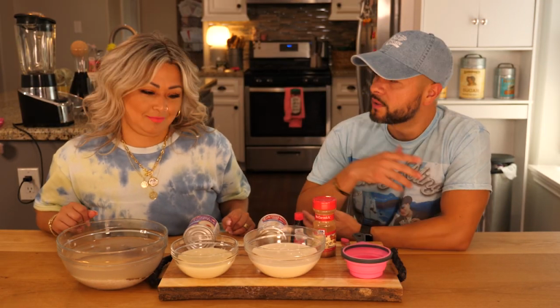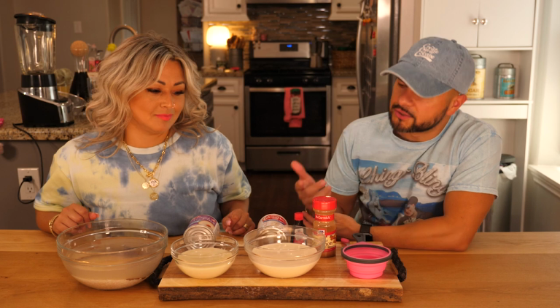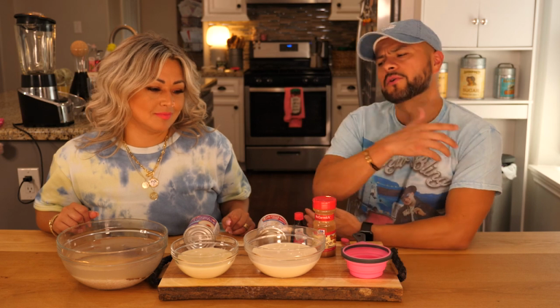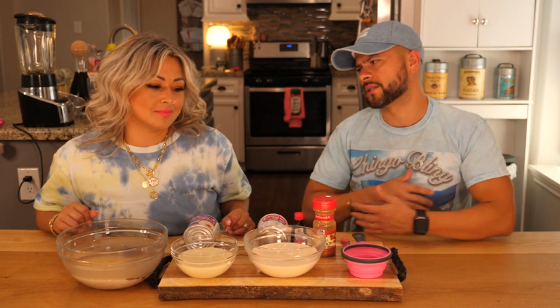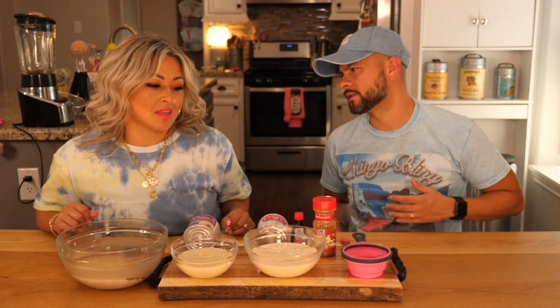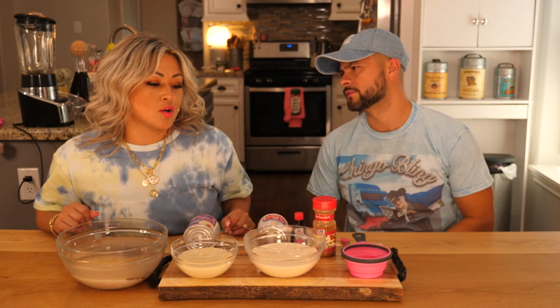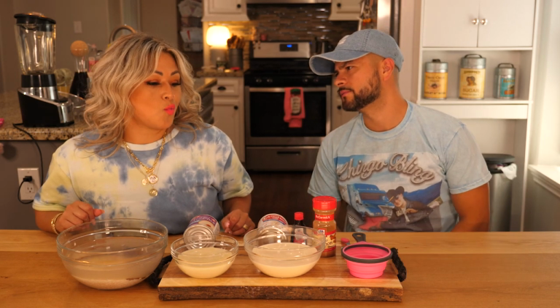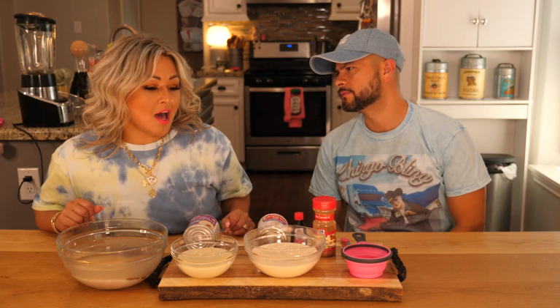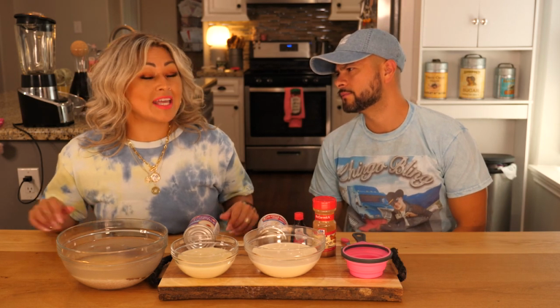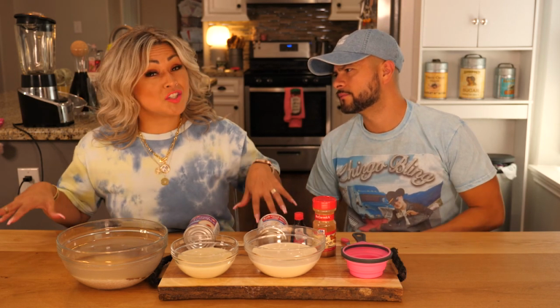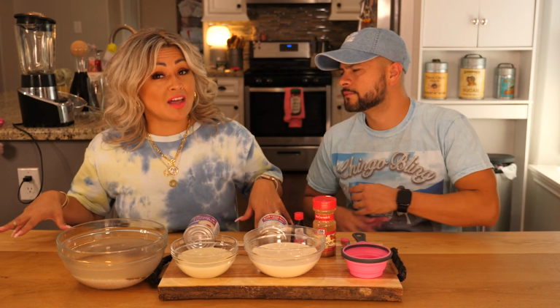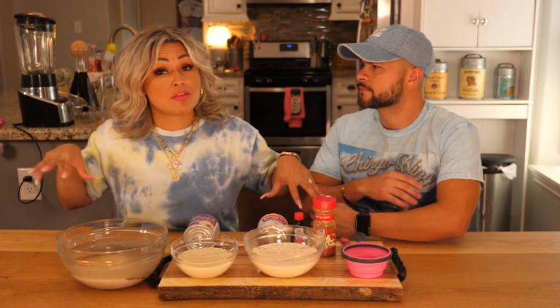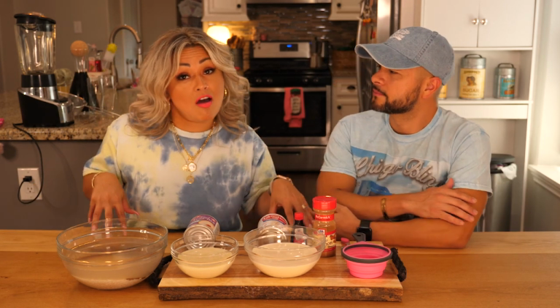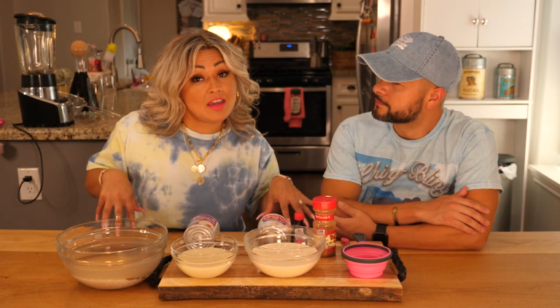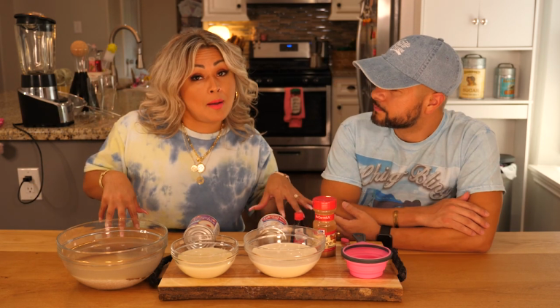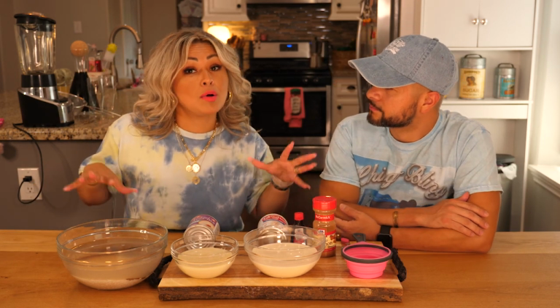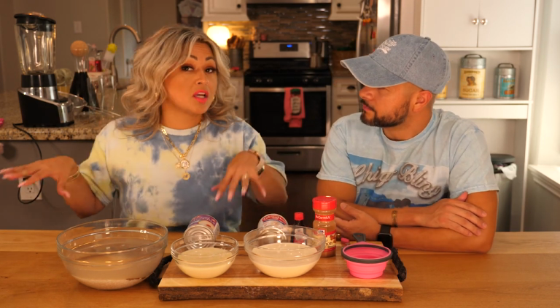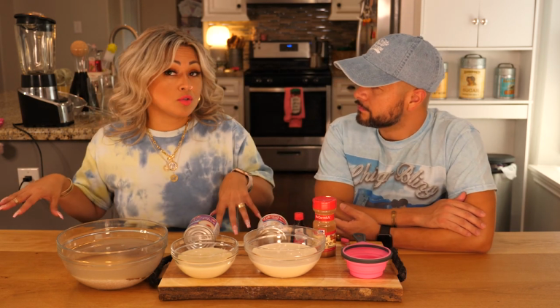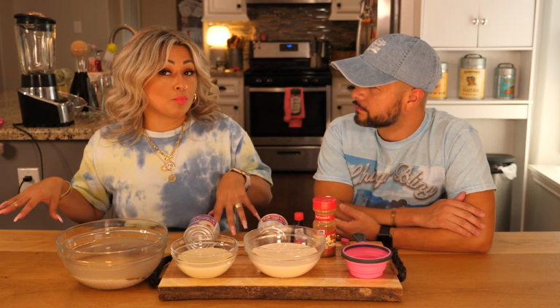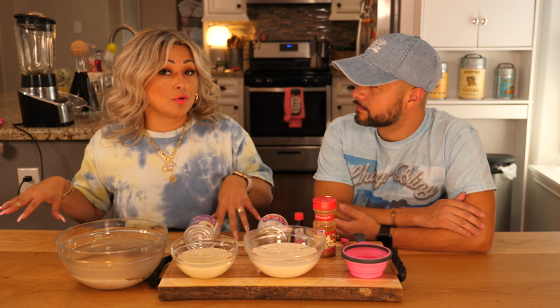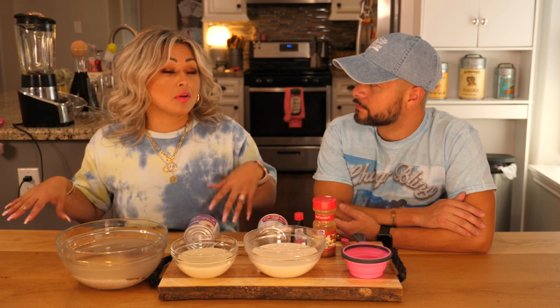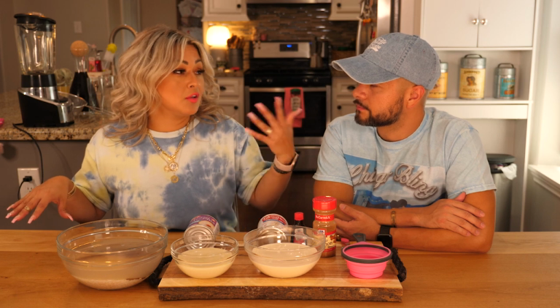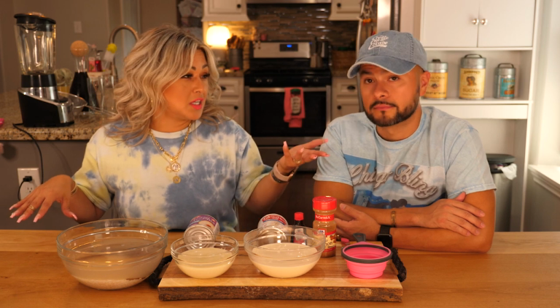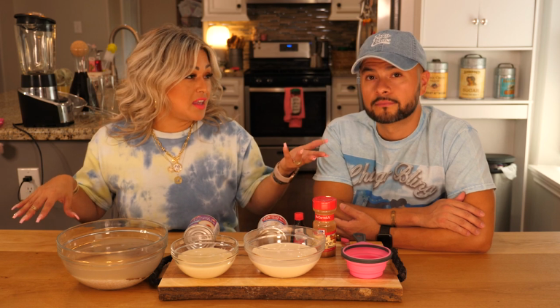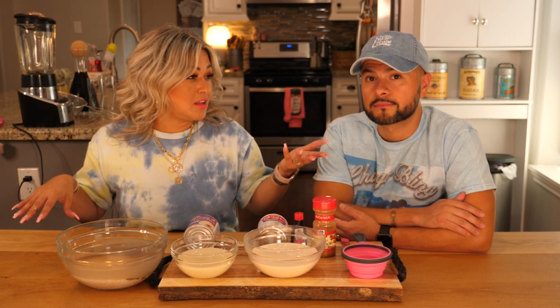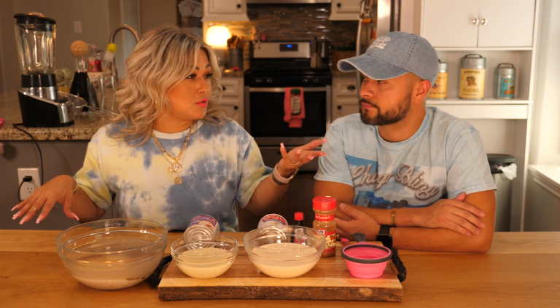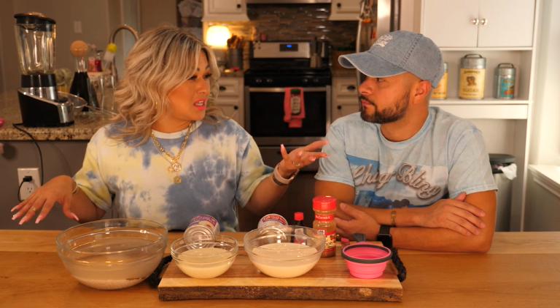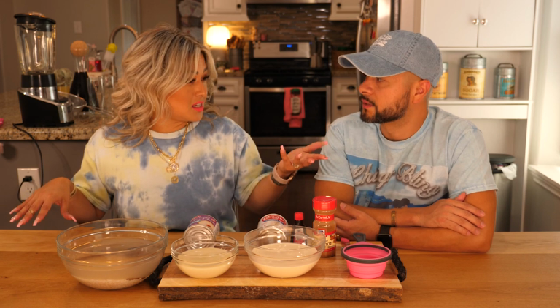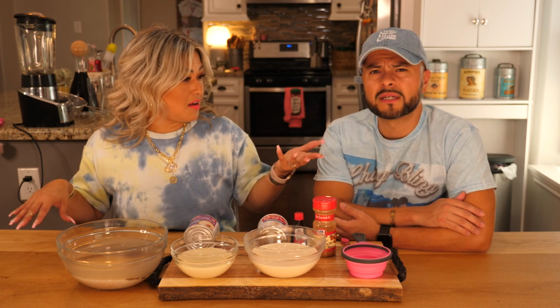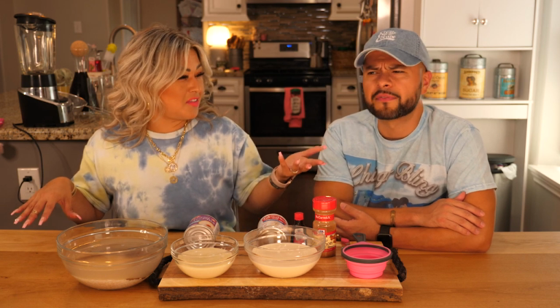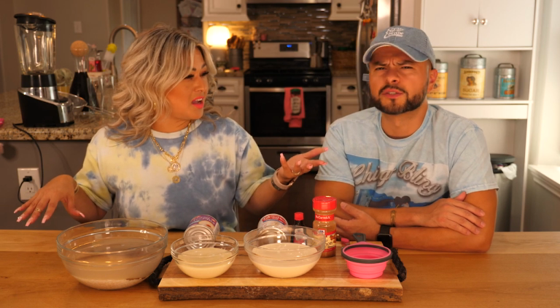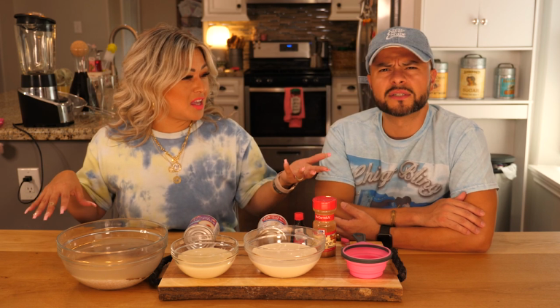What is dirty horchata, Marisol? It's horchata with coffee, but we're gonna use cold brew. Usually I think they use instant coffee, or espresso — something like that.